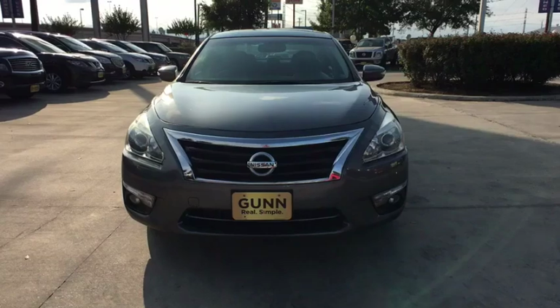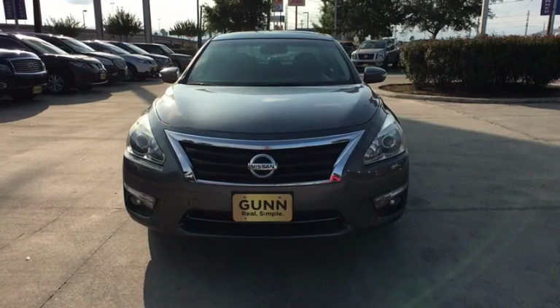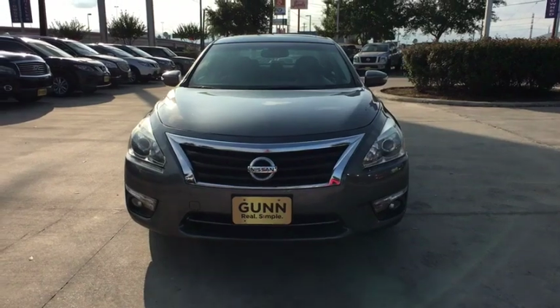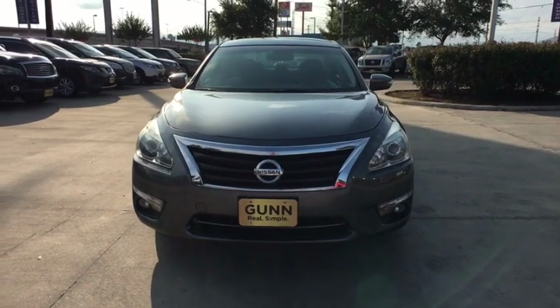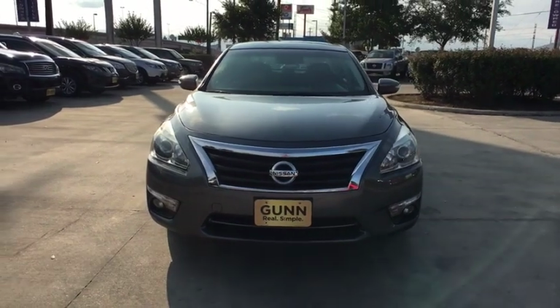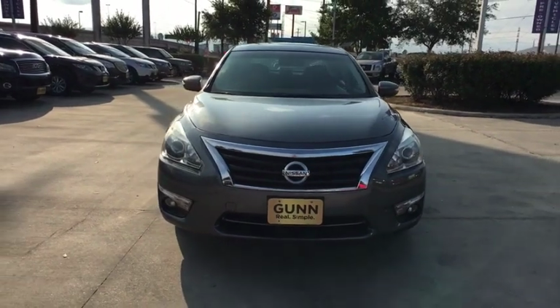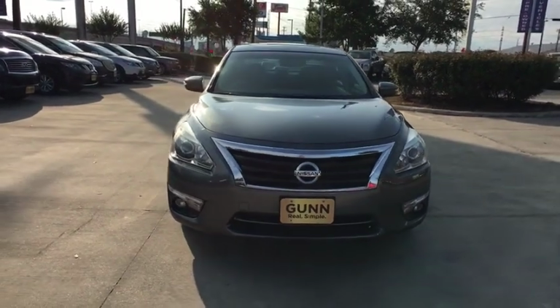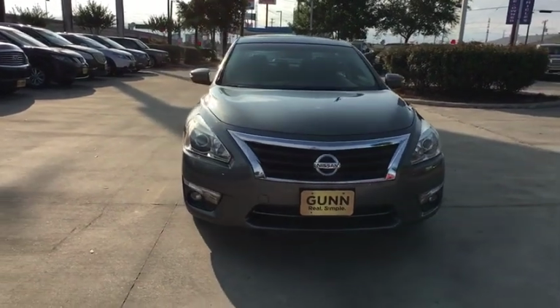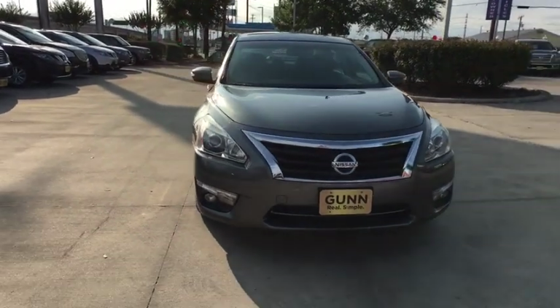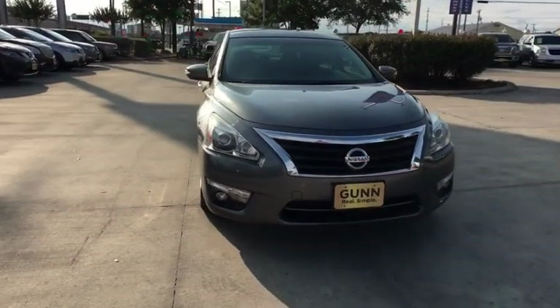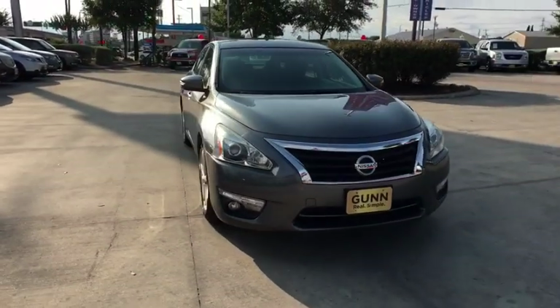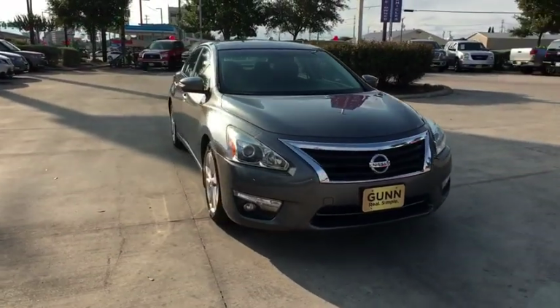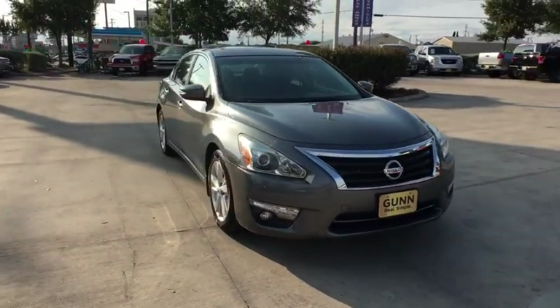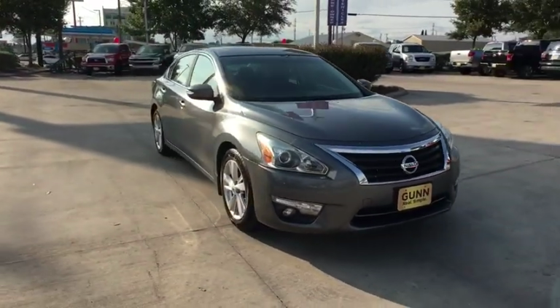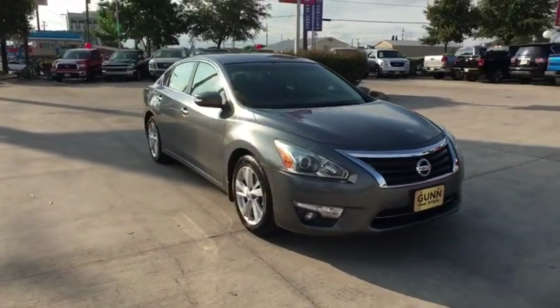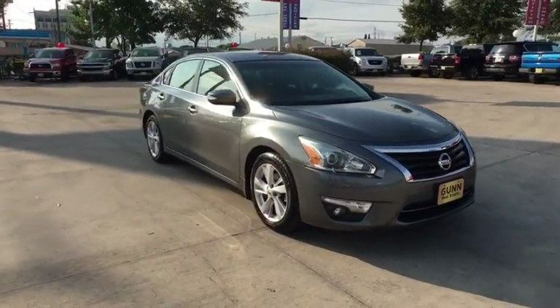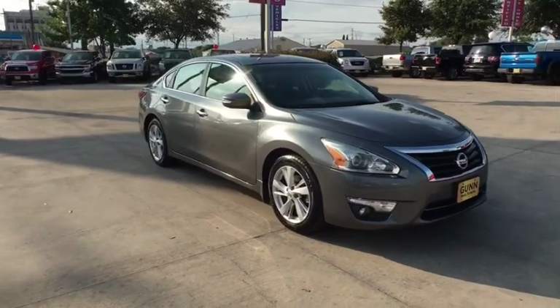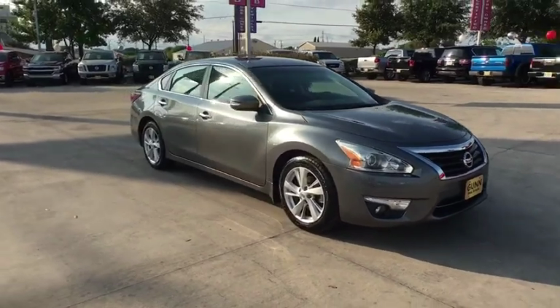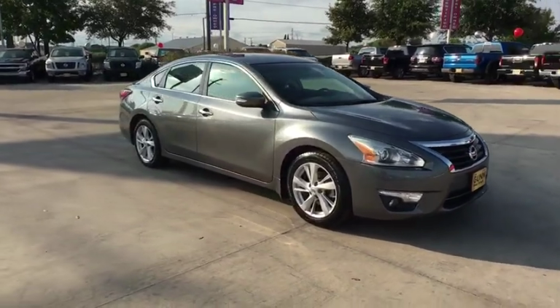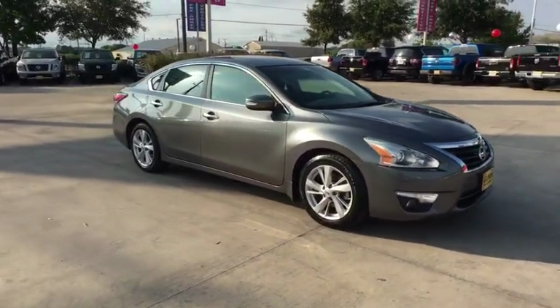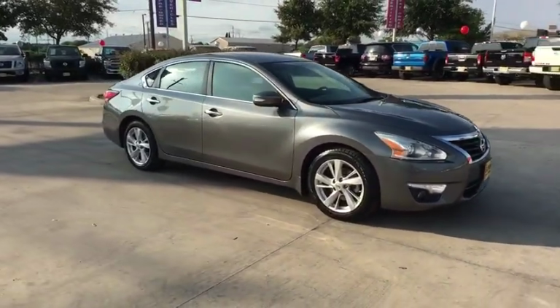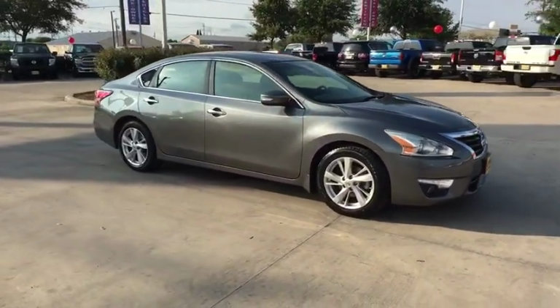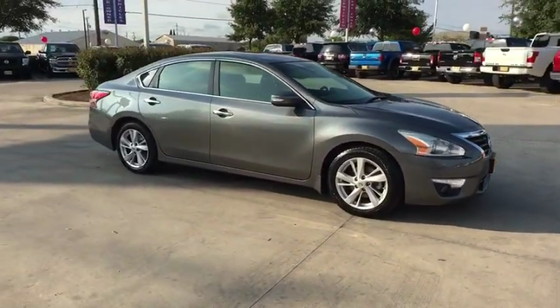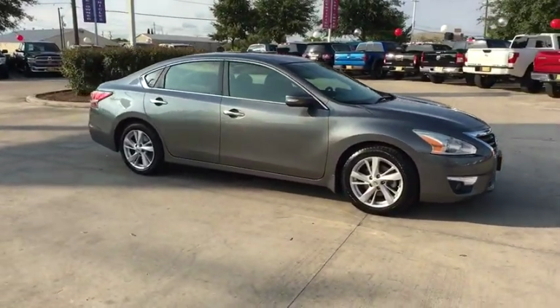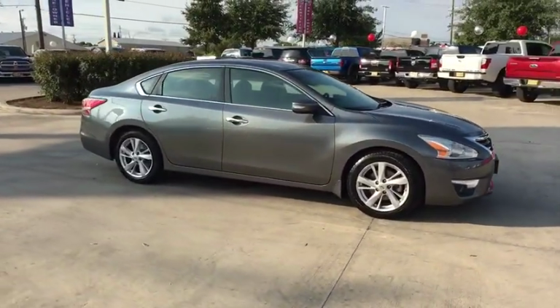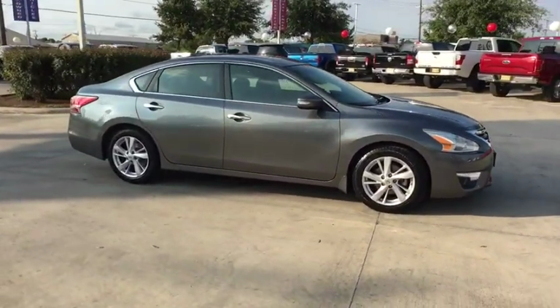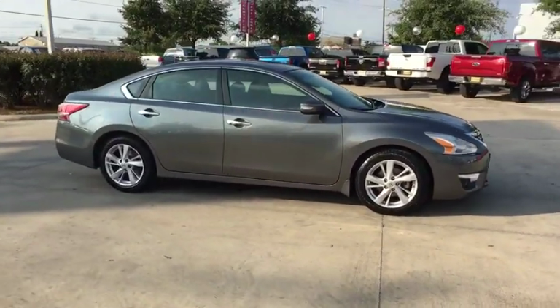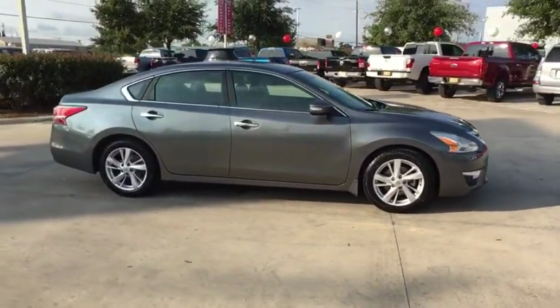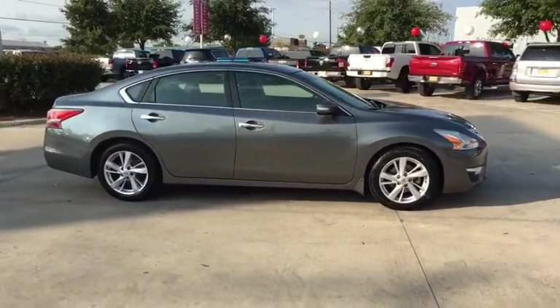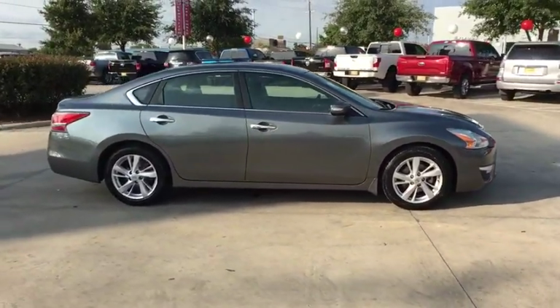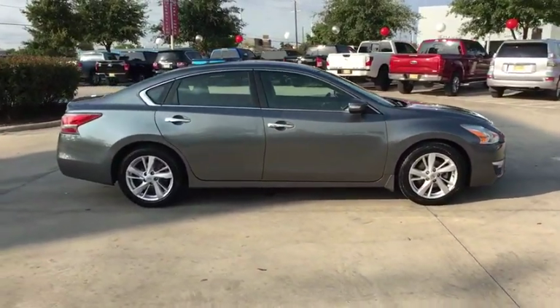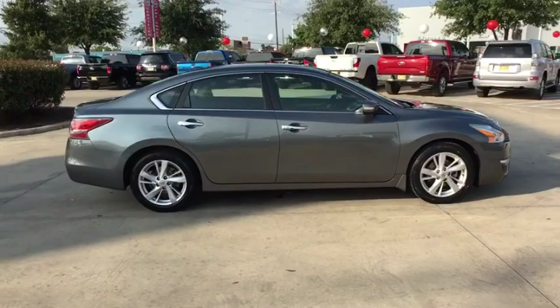Looking for the right vehicle? Check out the 2015 Nissan Altima. The Nissan Altima offers advanced features to make life easier, and most of the features come standard.